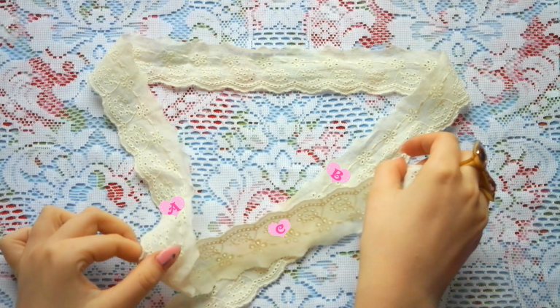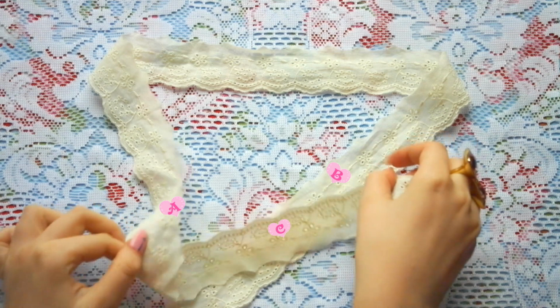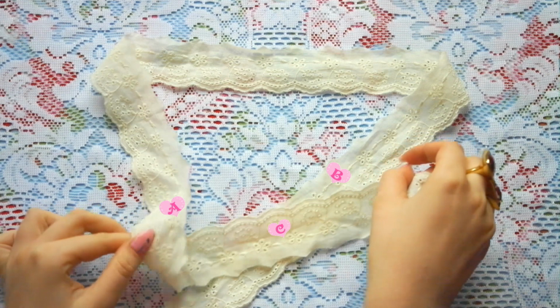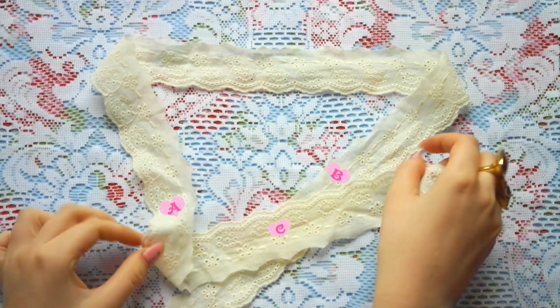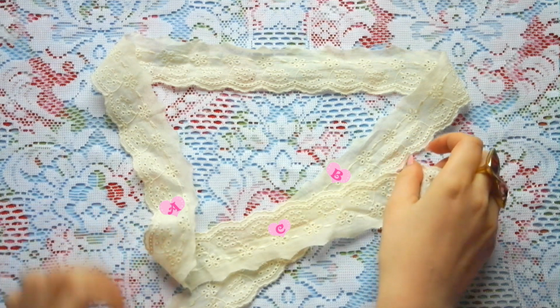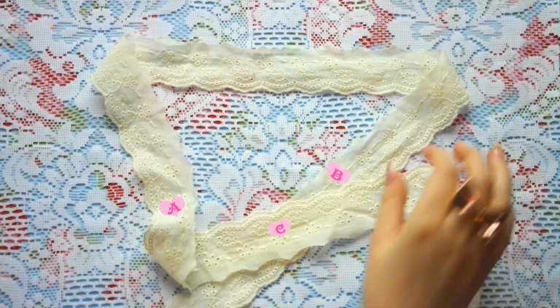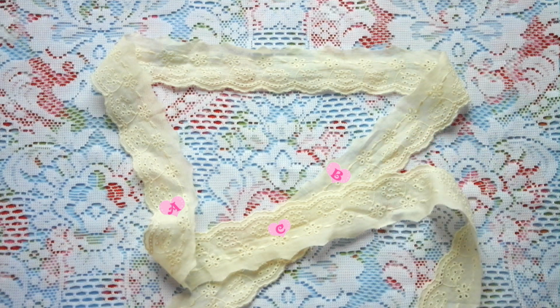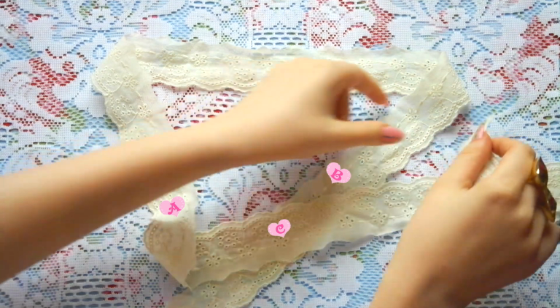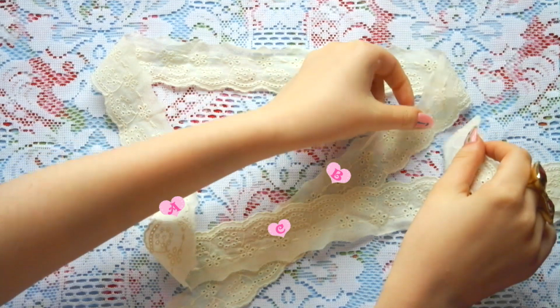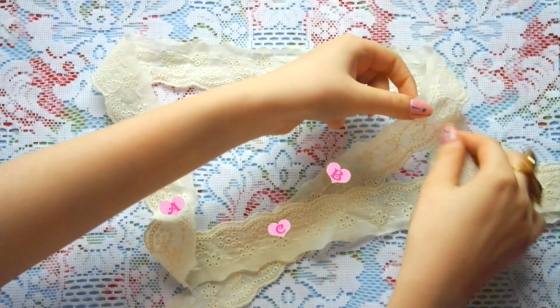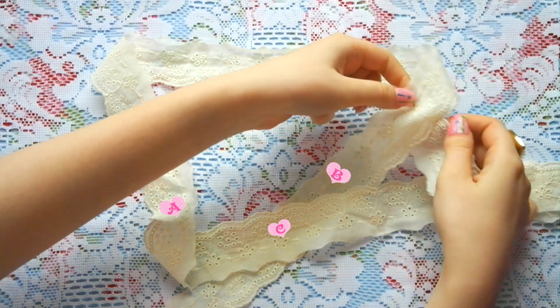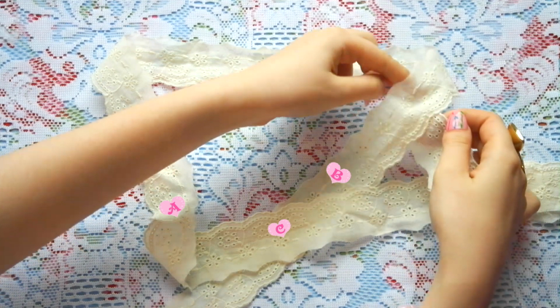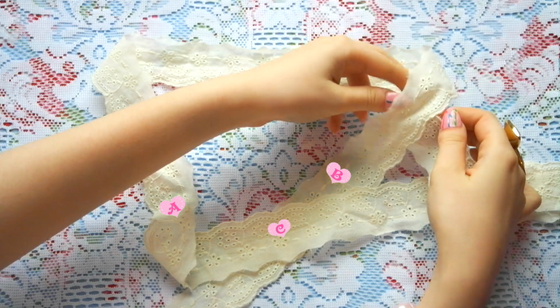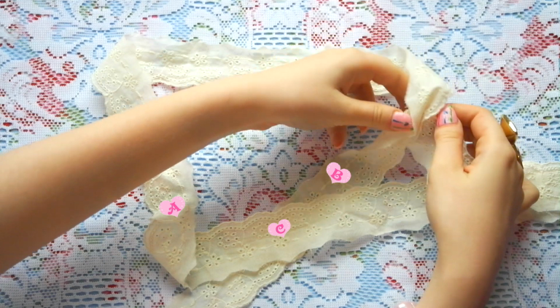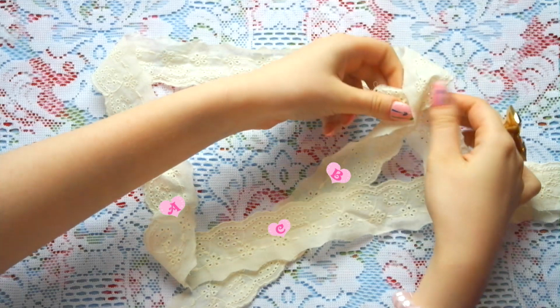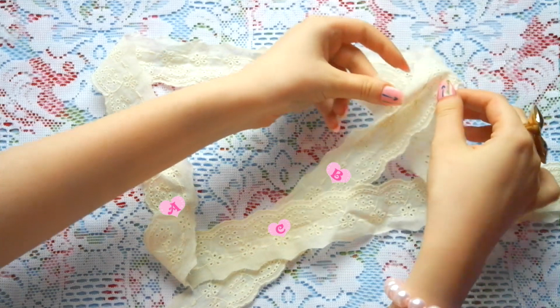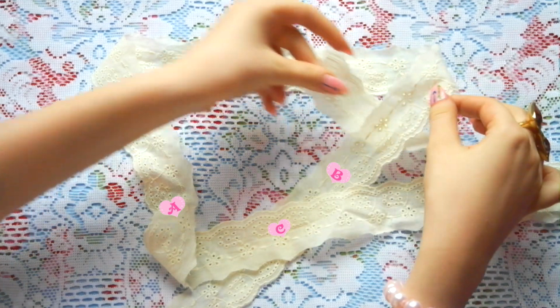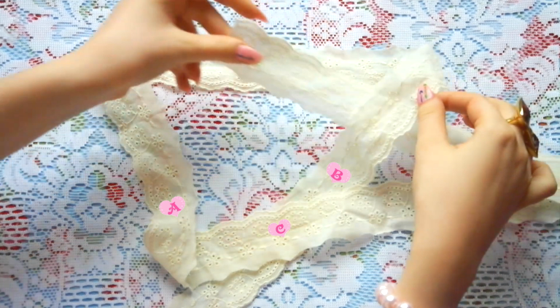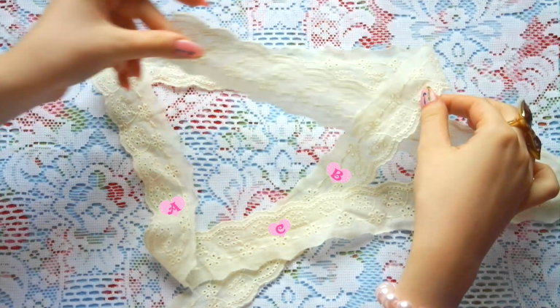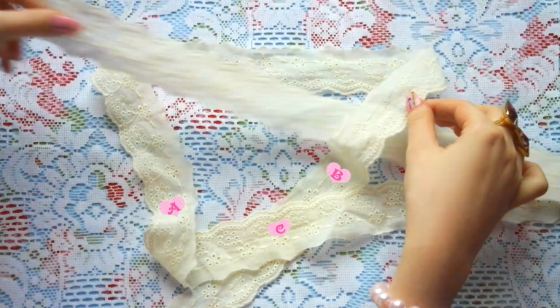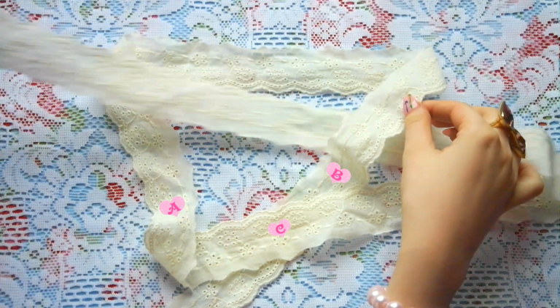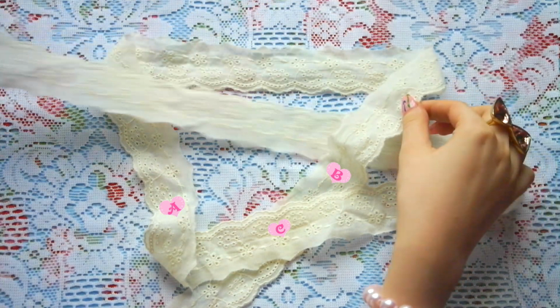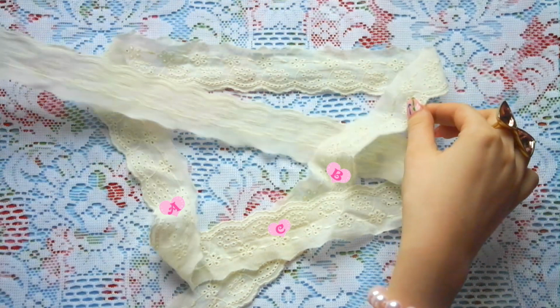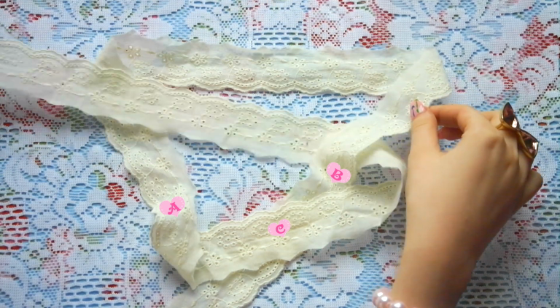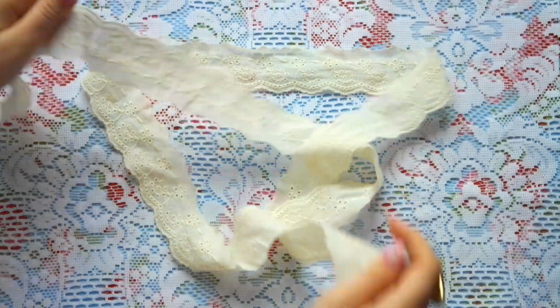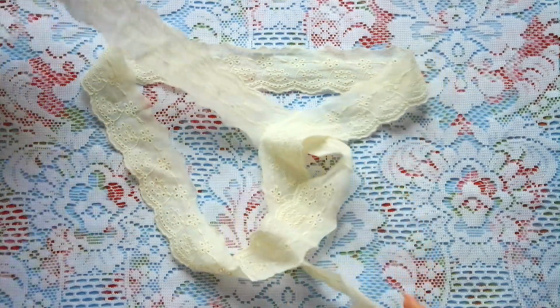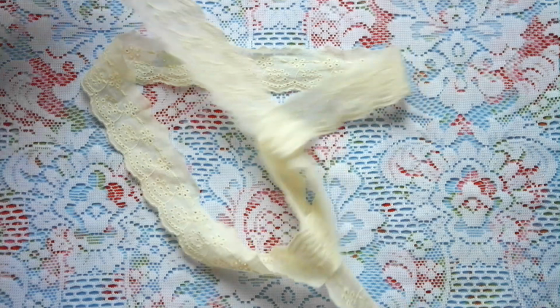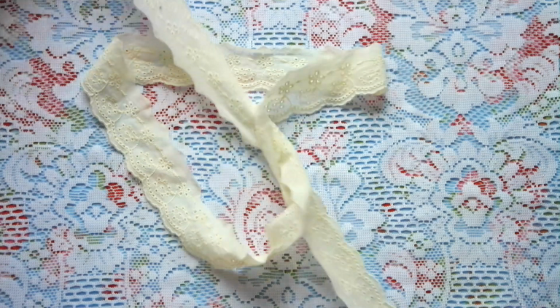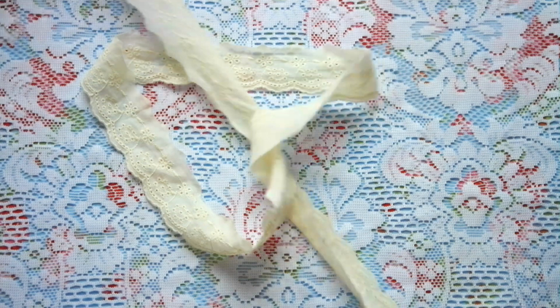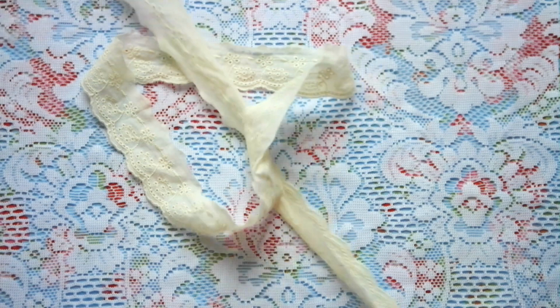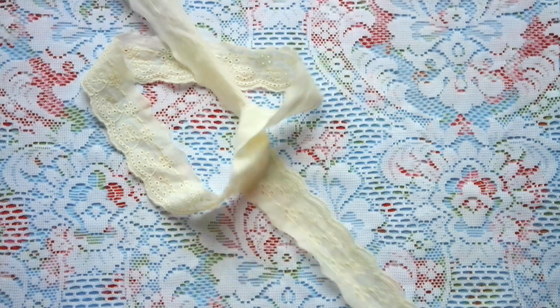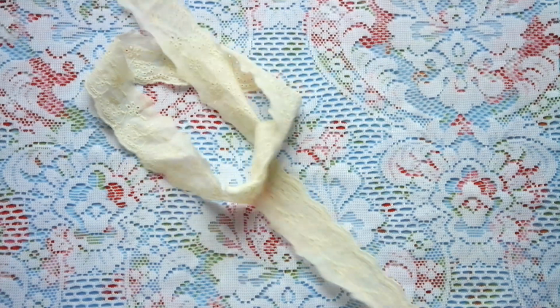Place side C over B, then finally pass the end of C under B through the hole and pull both ends of the band together.